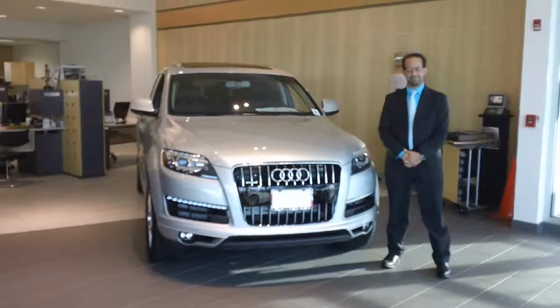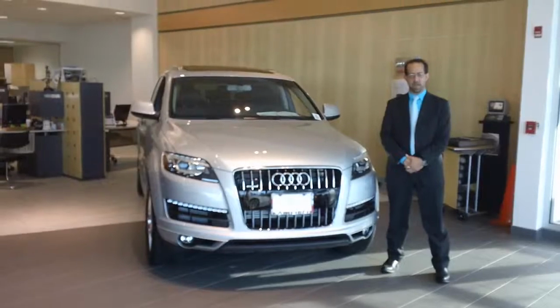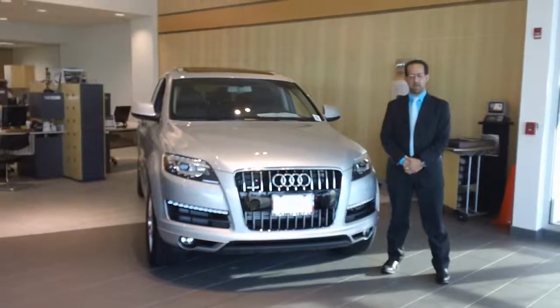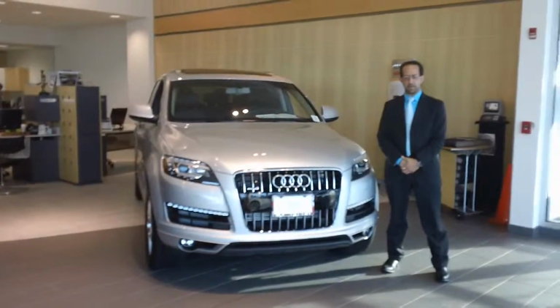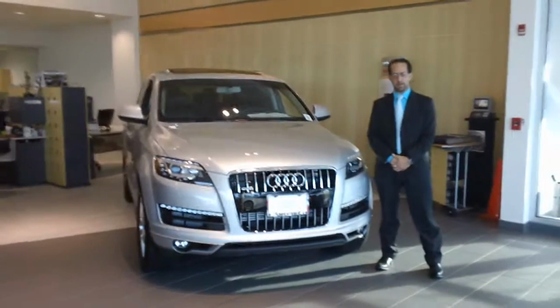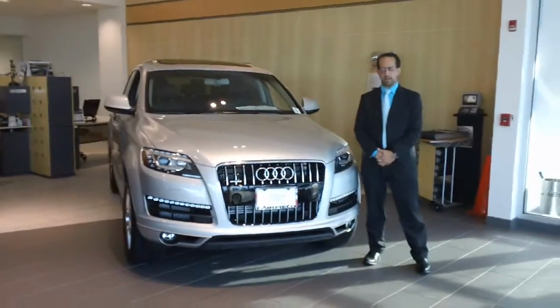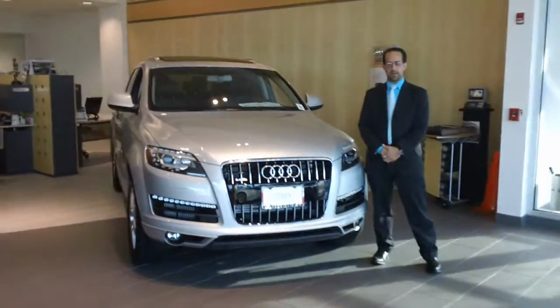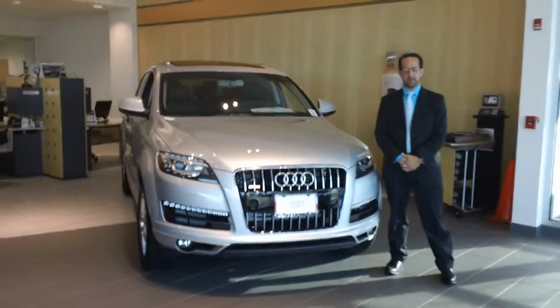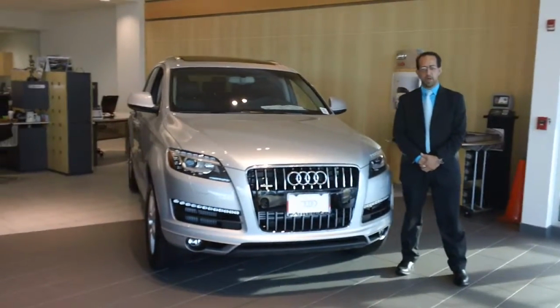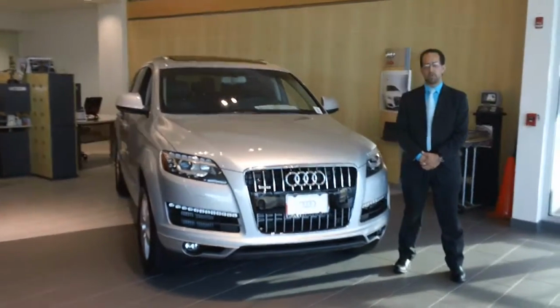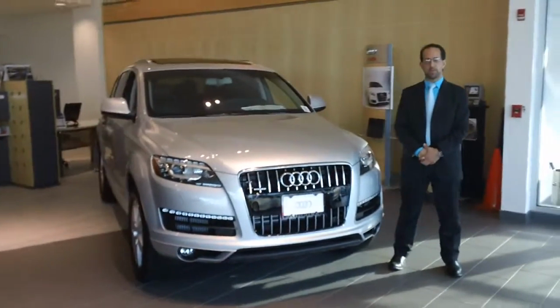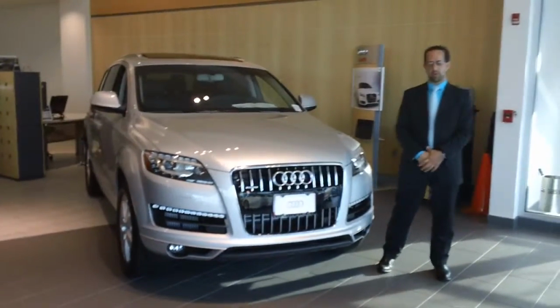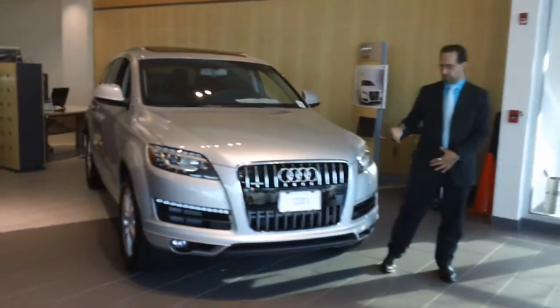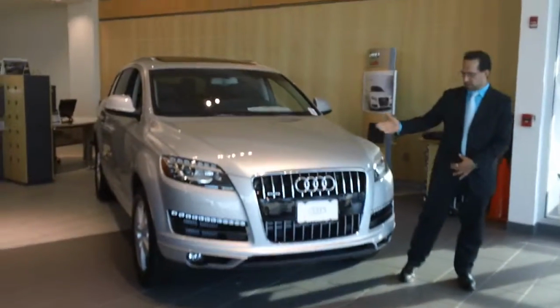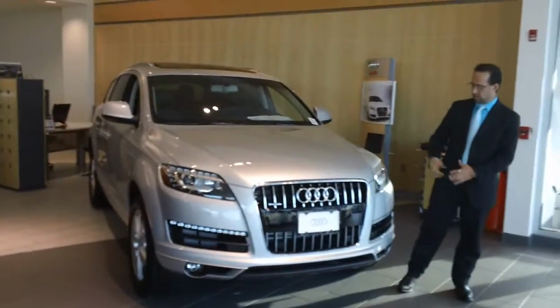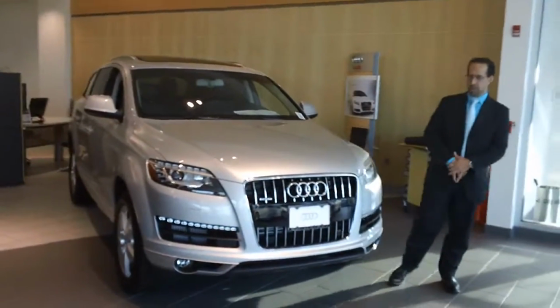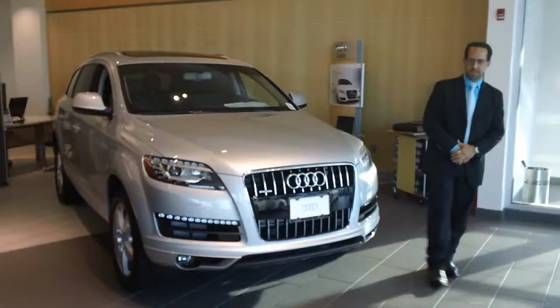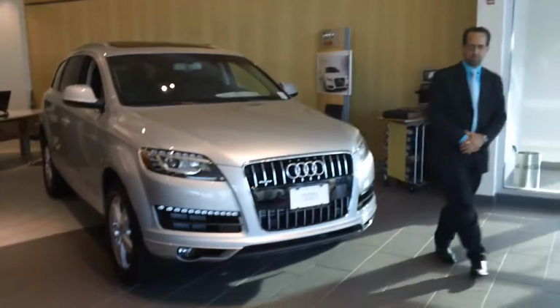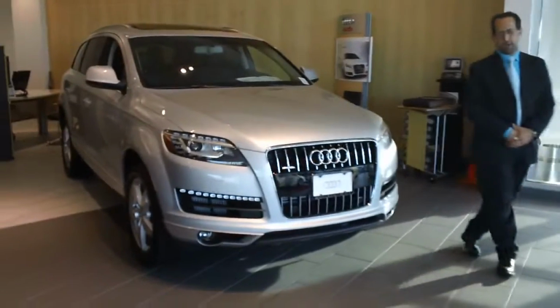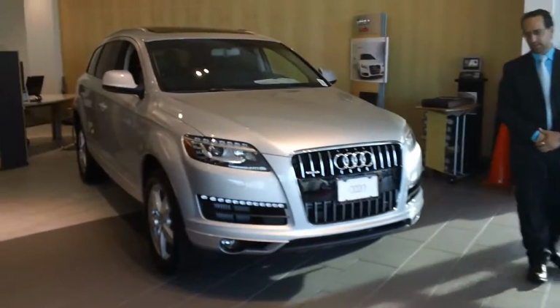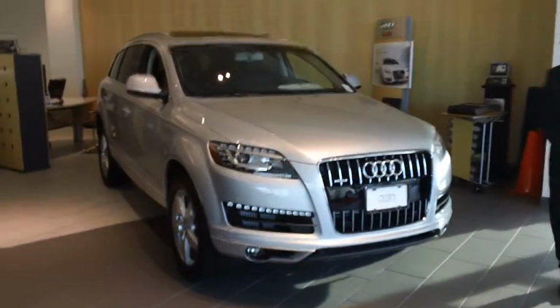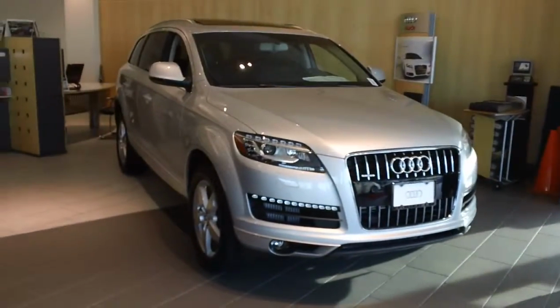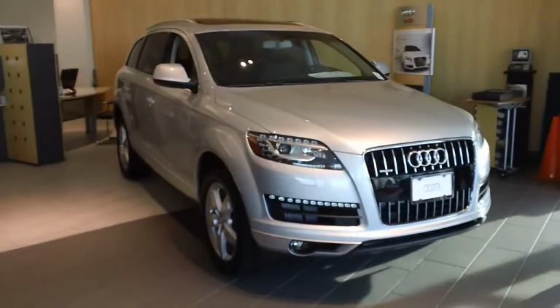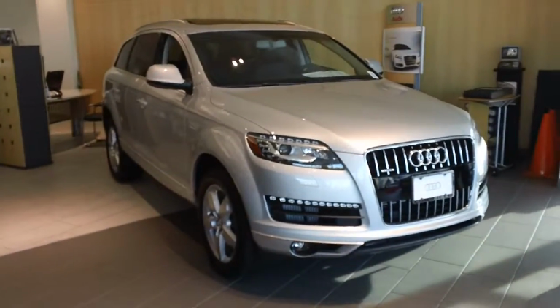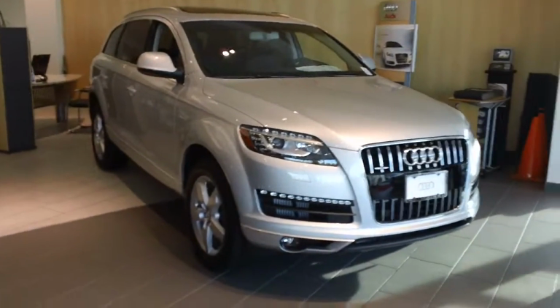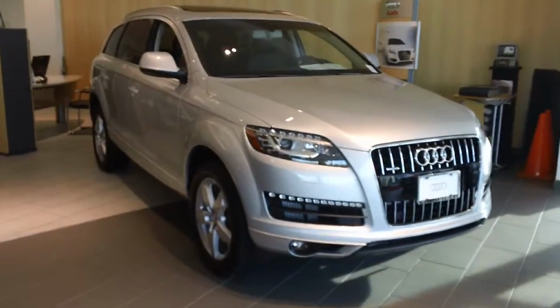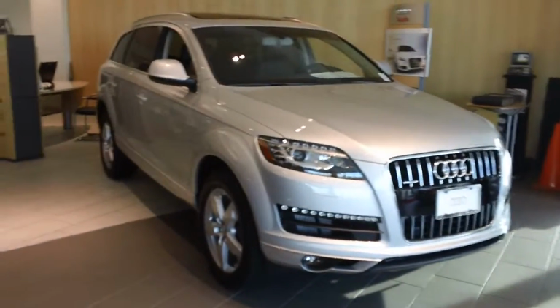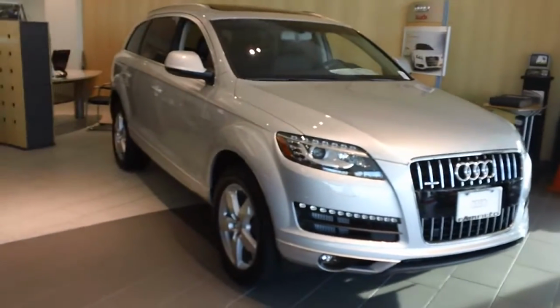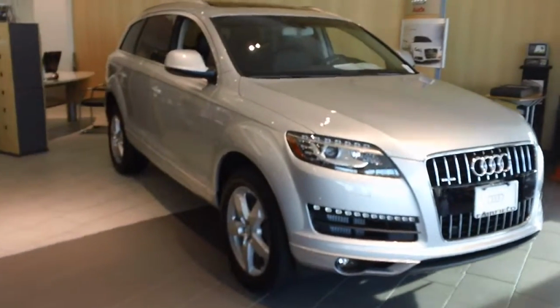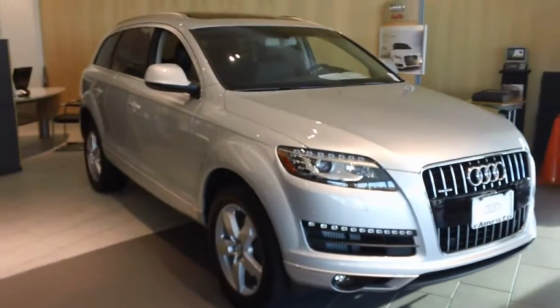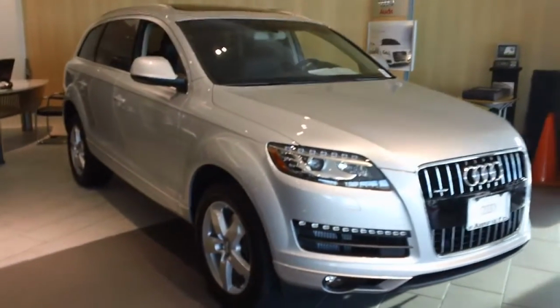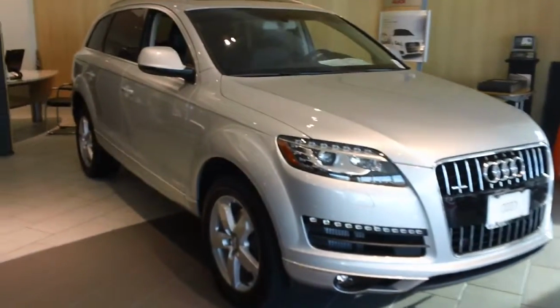Hi, I'm Rauer here at Audi of Fairfield. Just wanted to shoot you a really quick video of one of the several 2013 Audi Q7s I do have here. This is a TDI diesel.